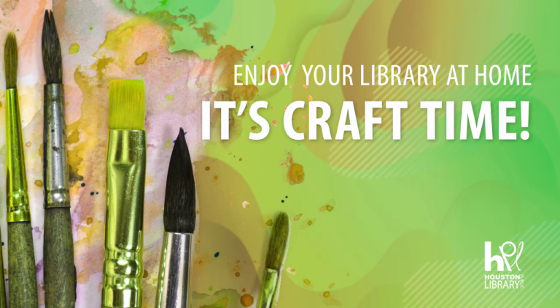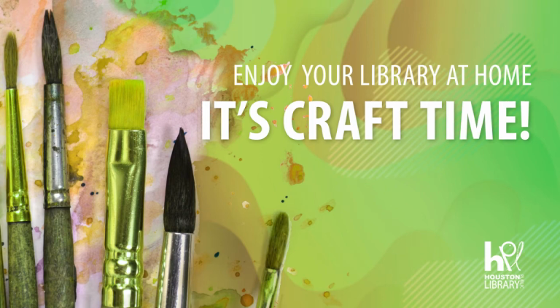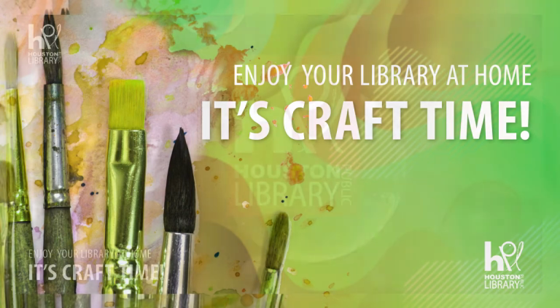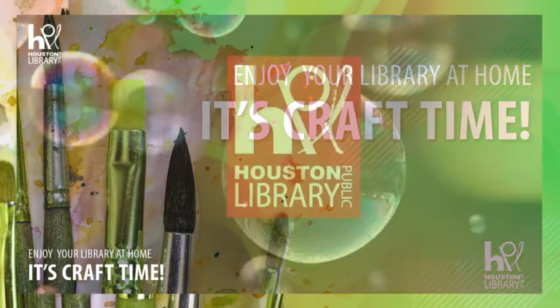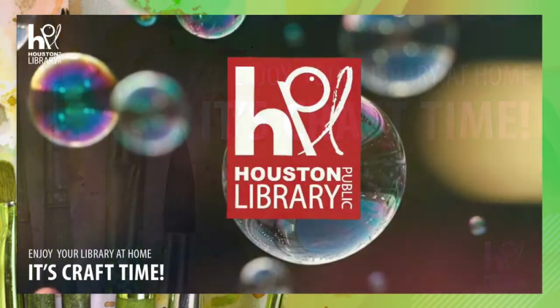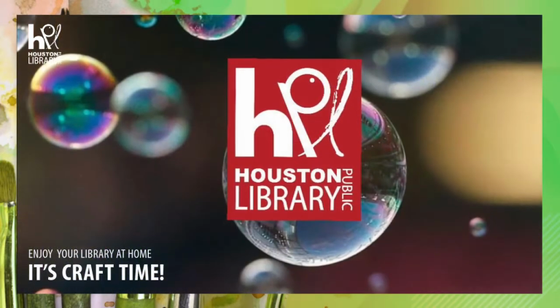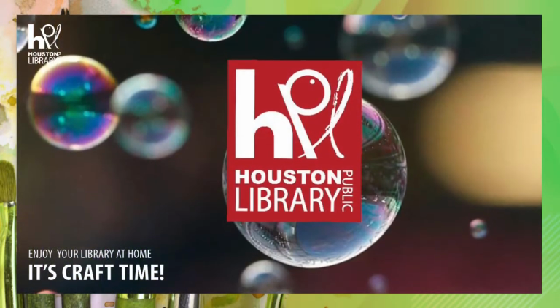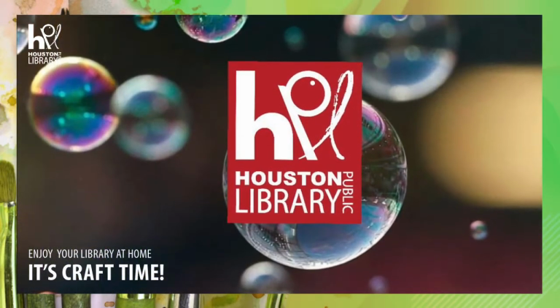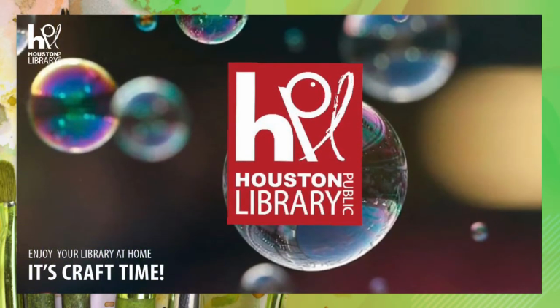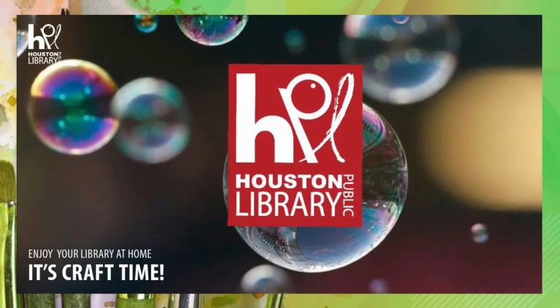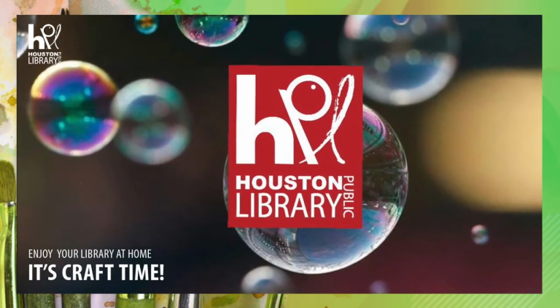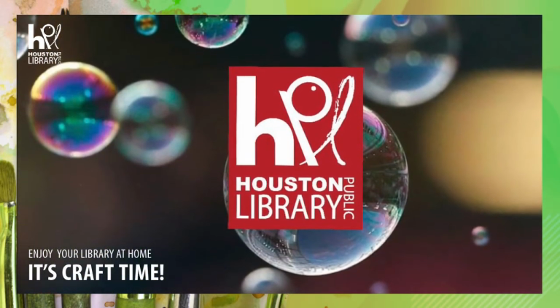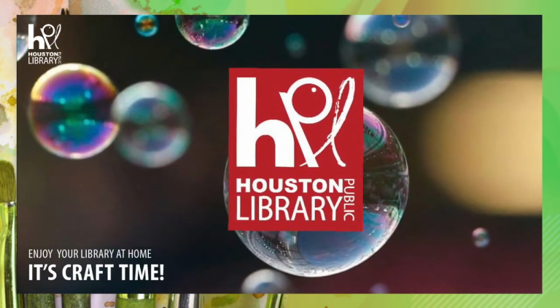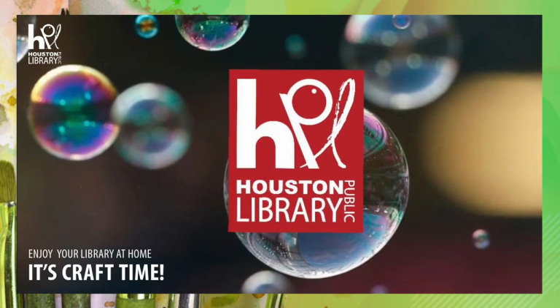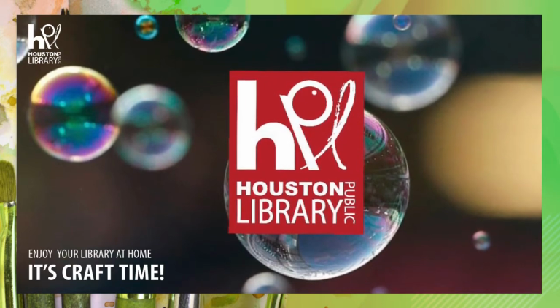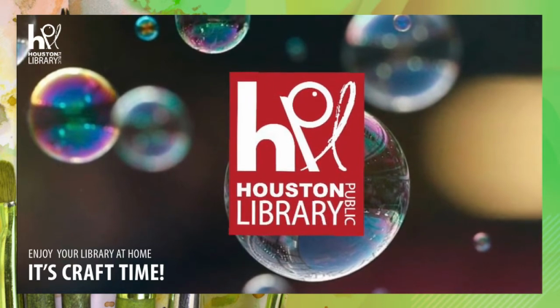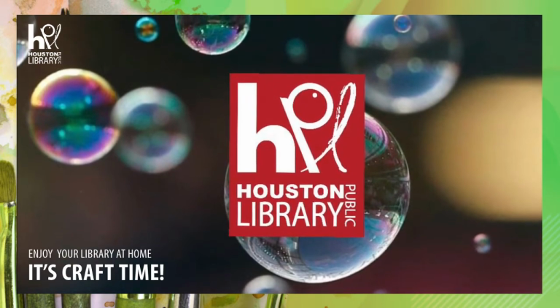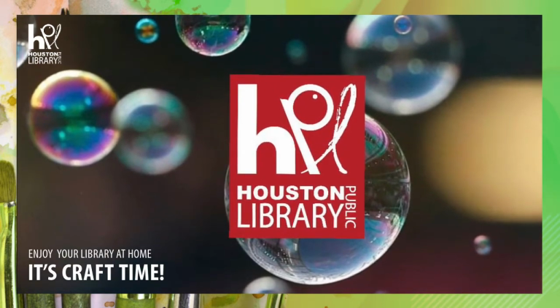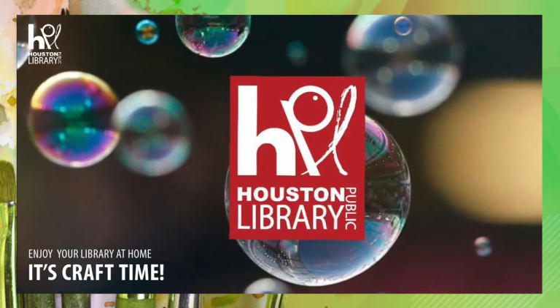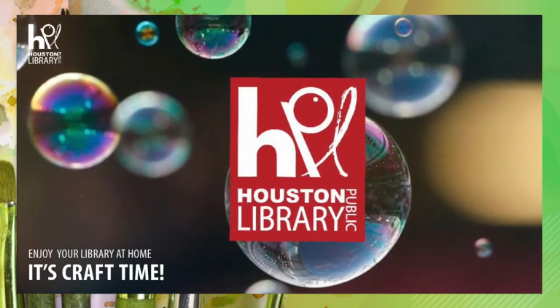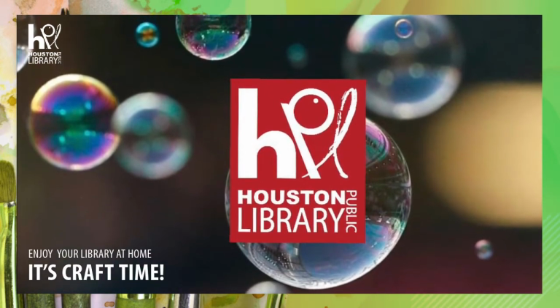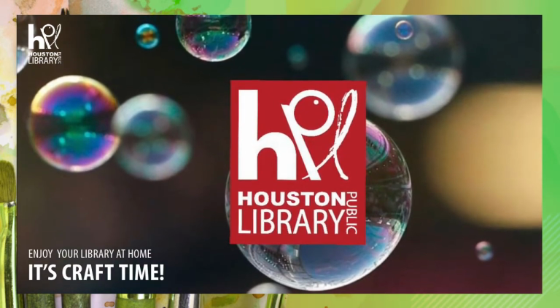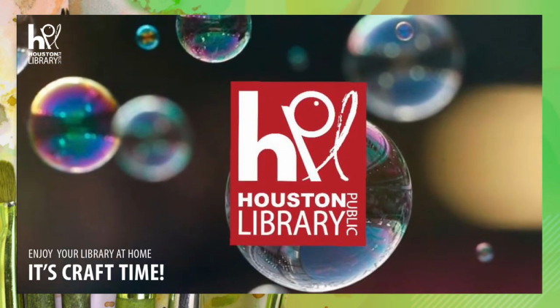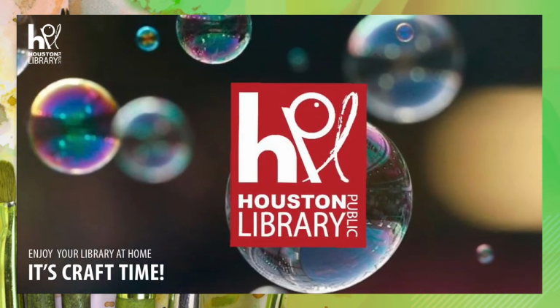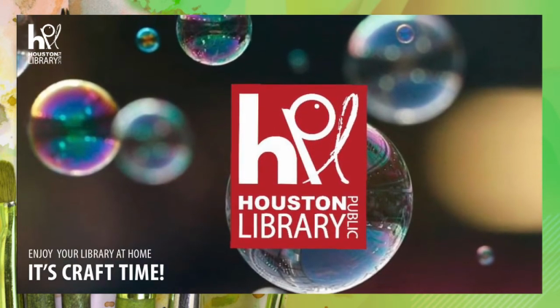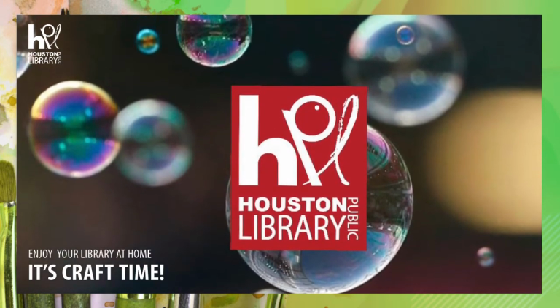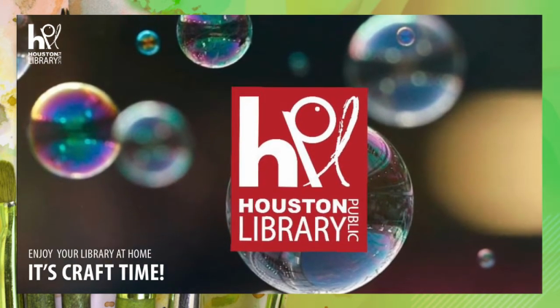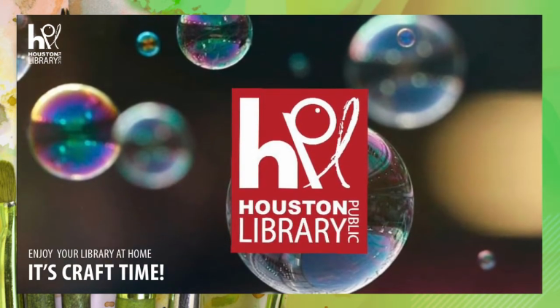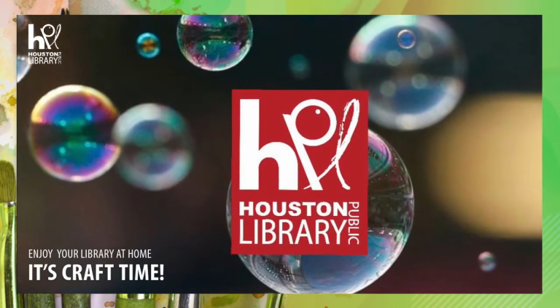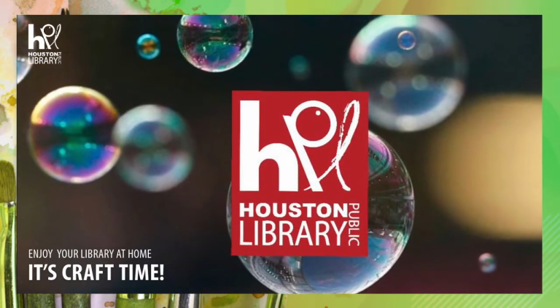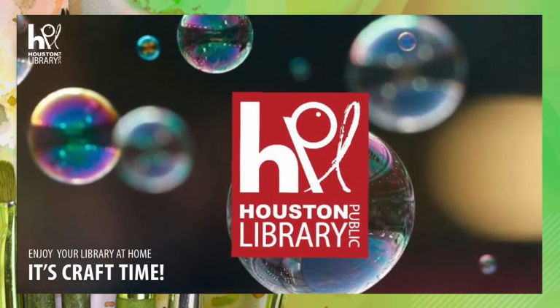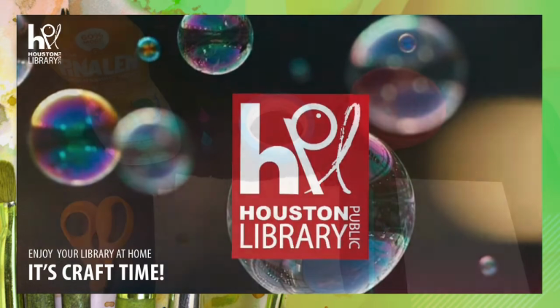Welcome to Craft Time with the Houston Public Library. I'm Ashley and we are making bubble prints today. This craft is intended for ages 5 and up.